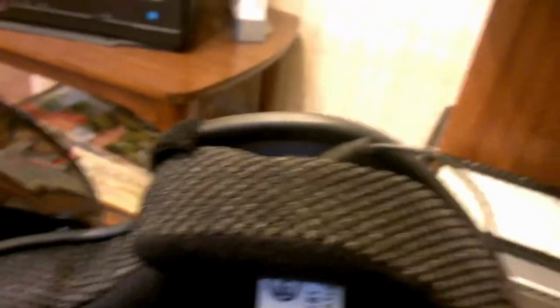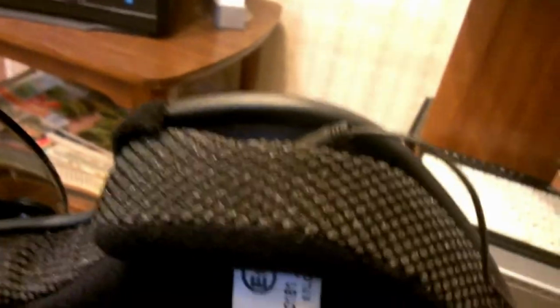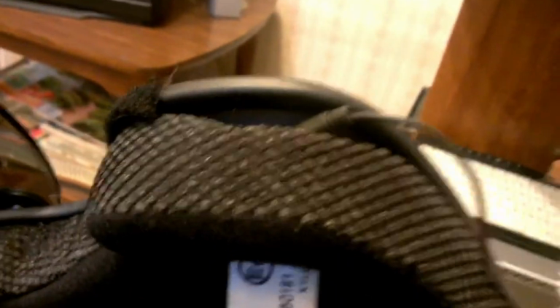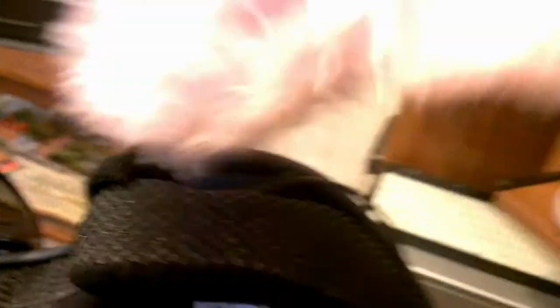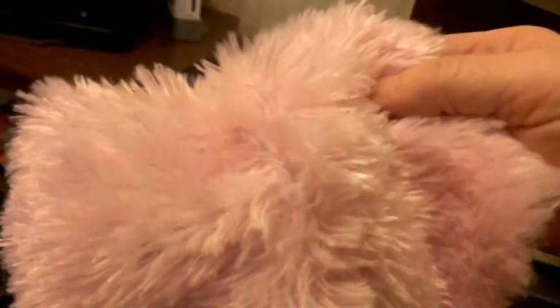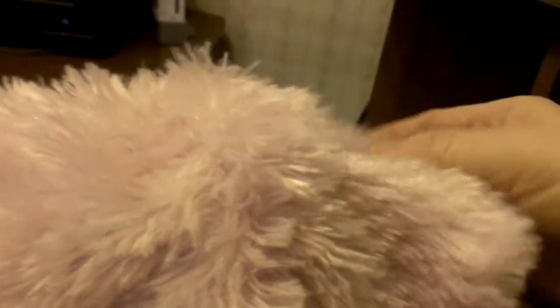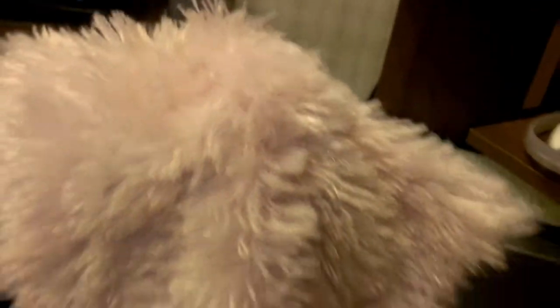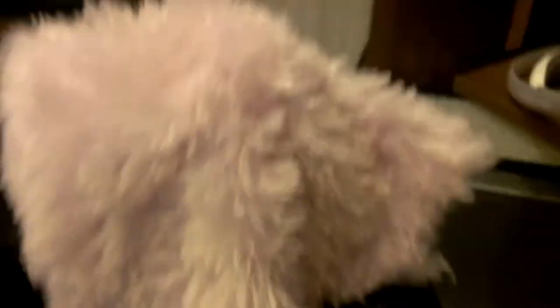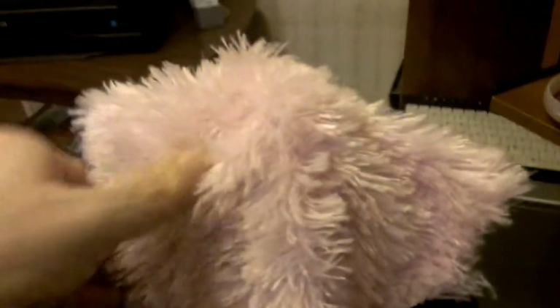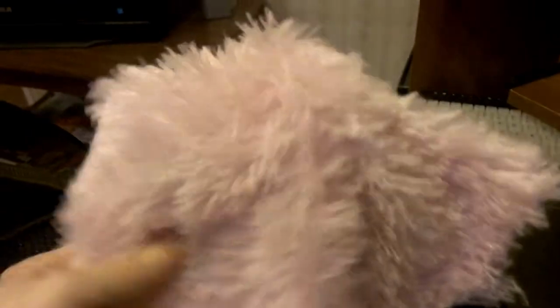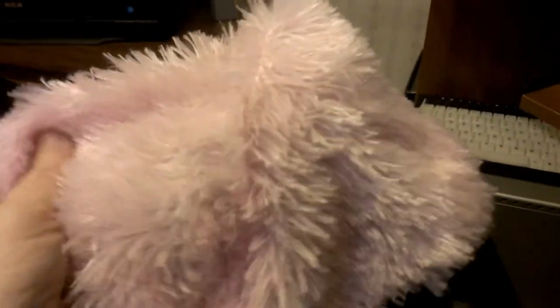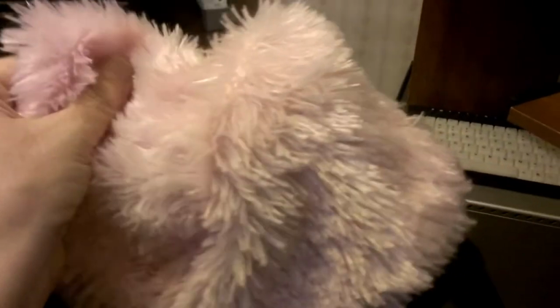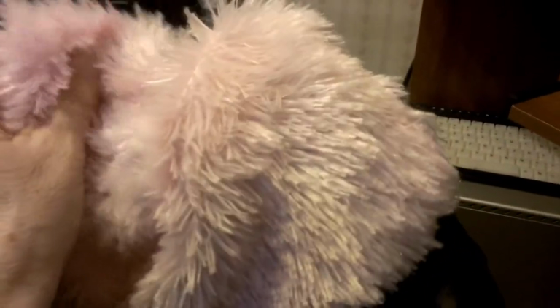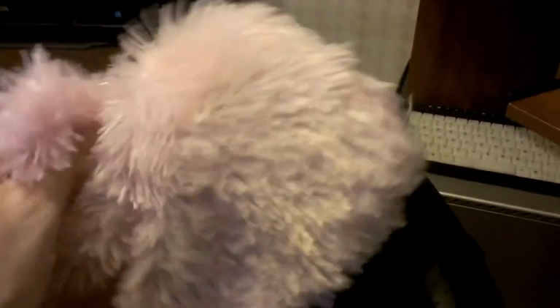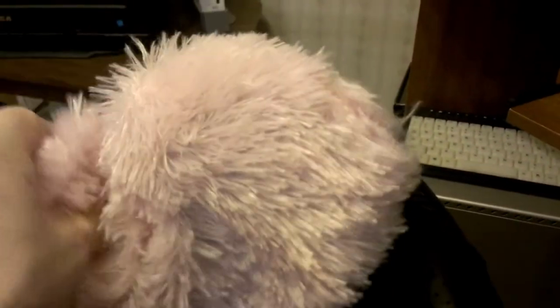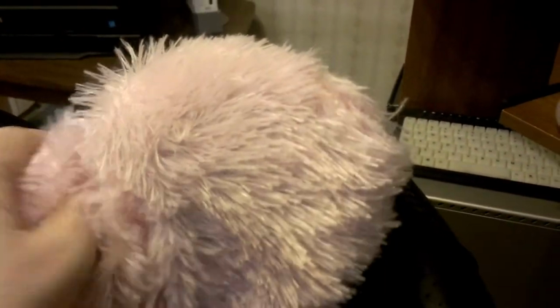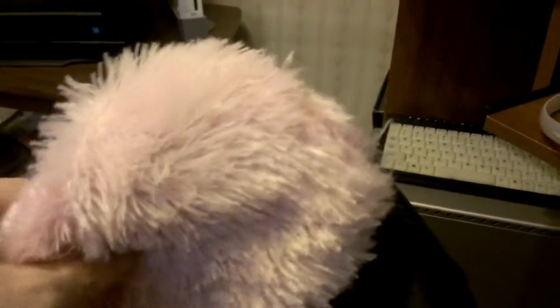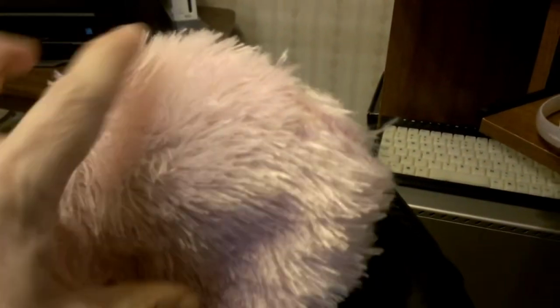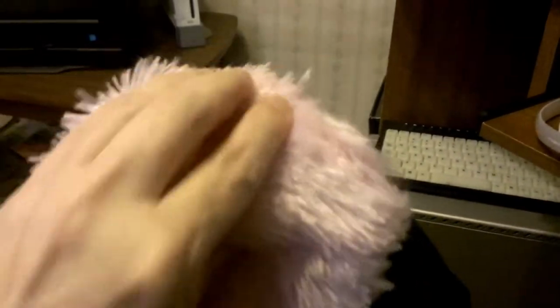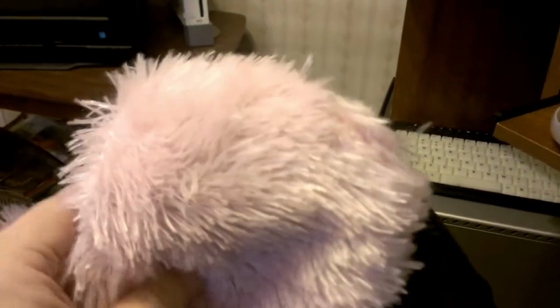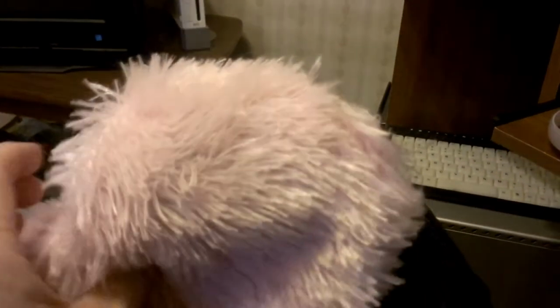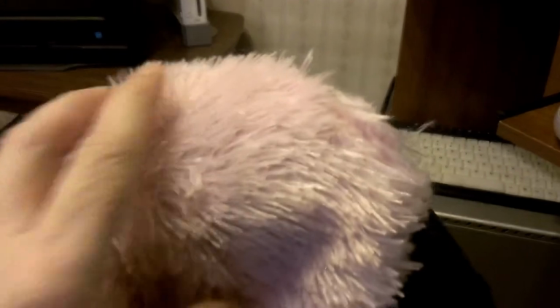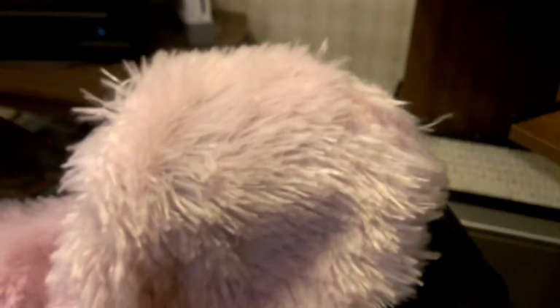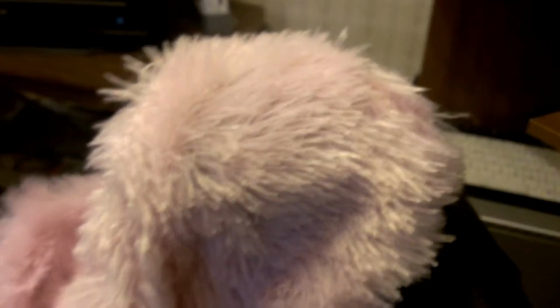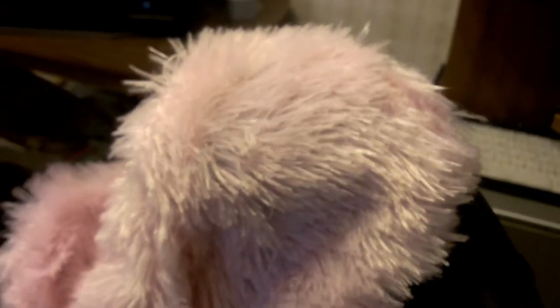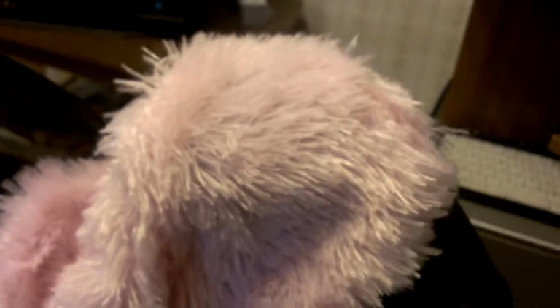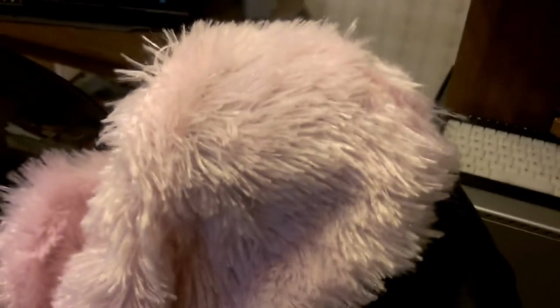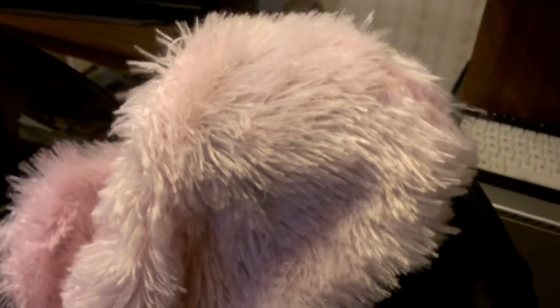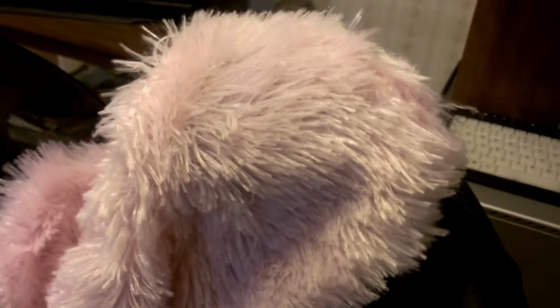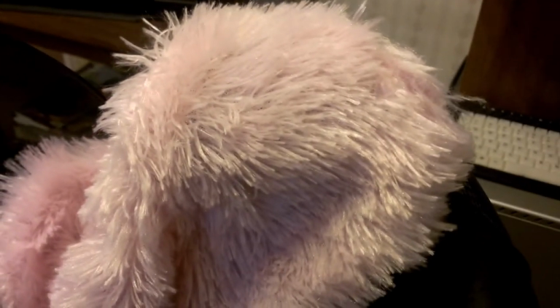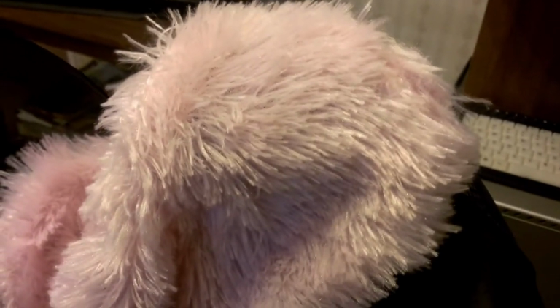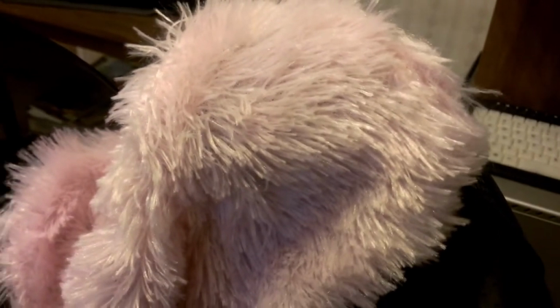In keeping with my pink theme, I got some pink fur and I'm going to cut it and put it on there, and hopefully it's not going to be in my mouth too much. So I'm going to work on that and I'll show you how it goes.